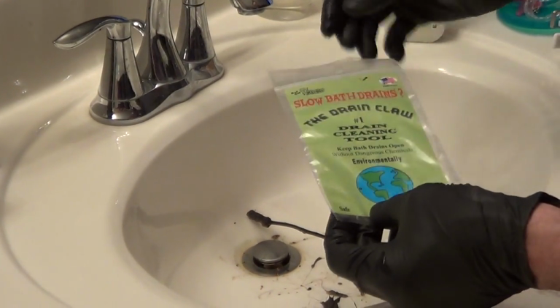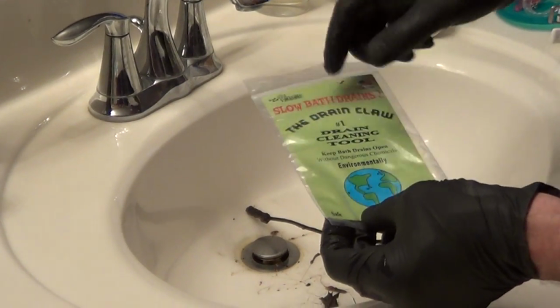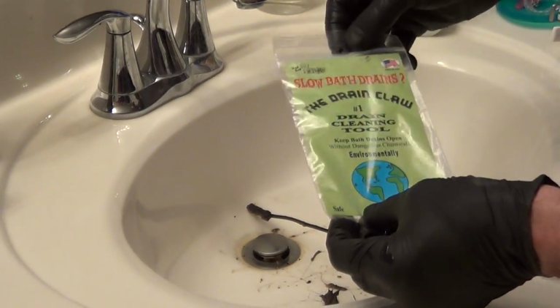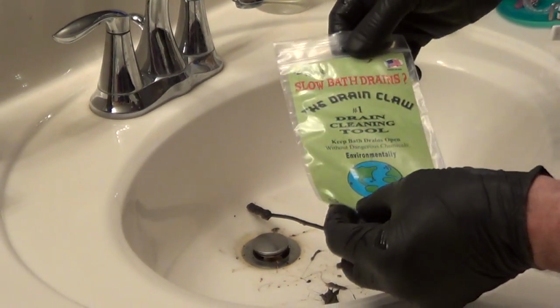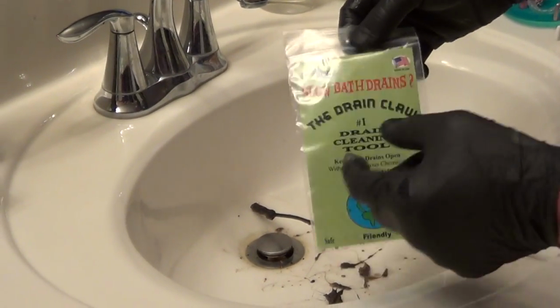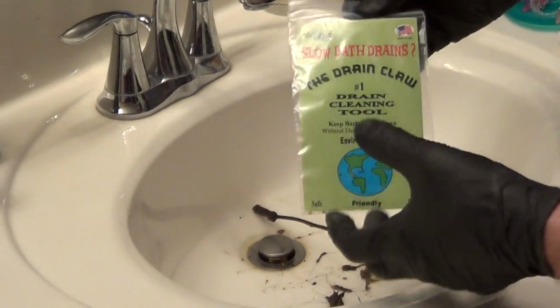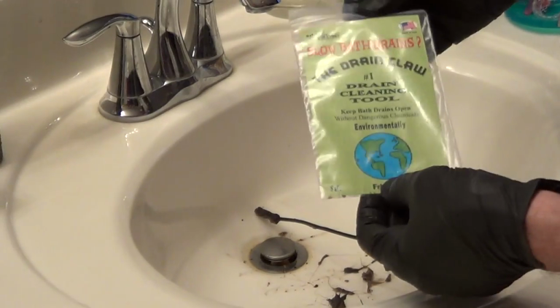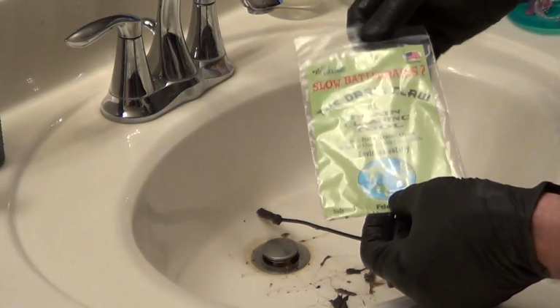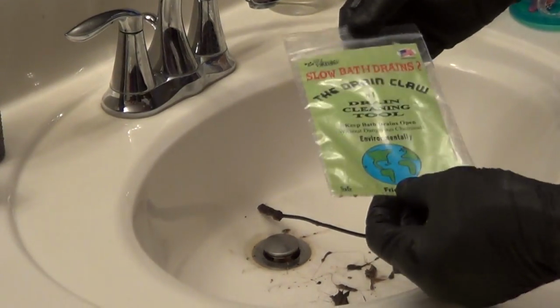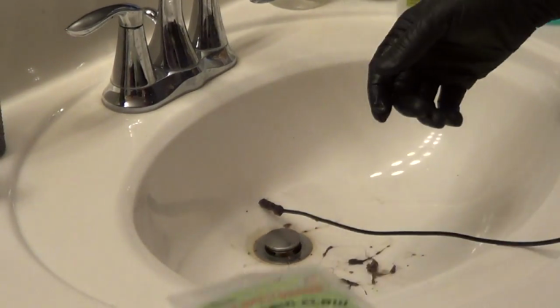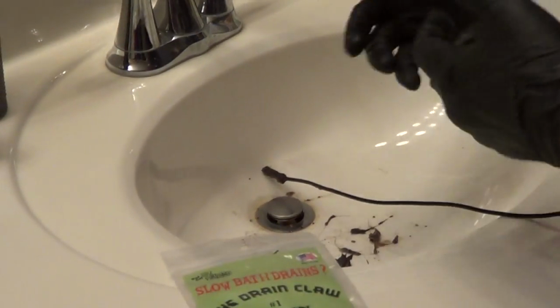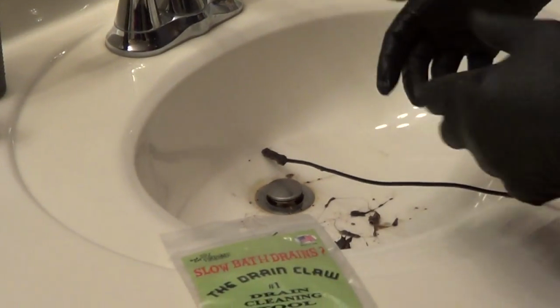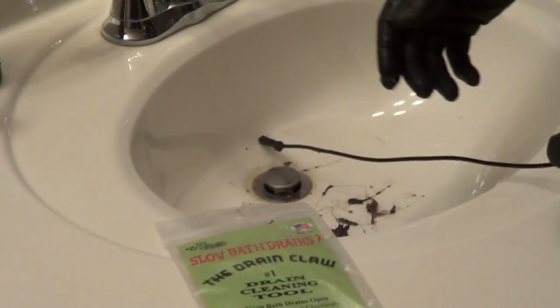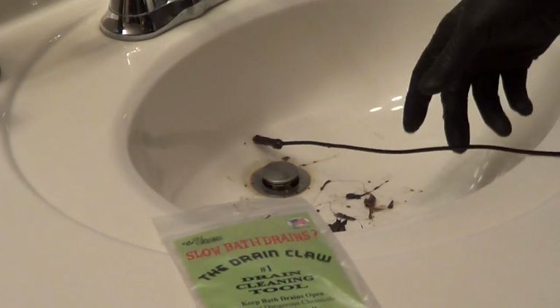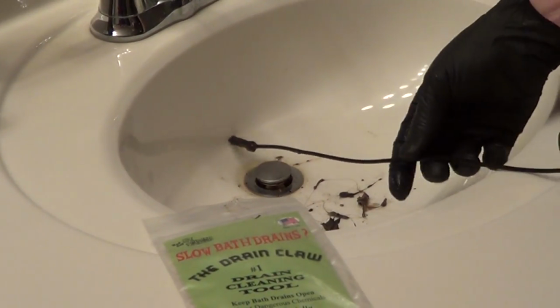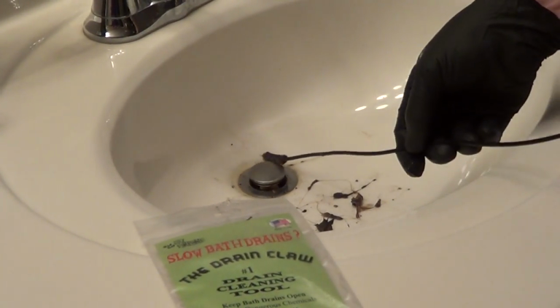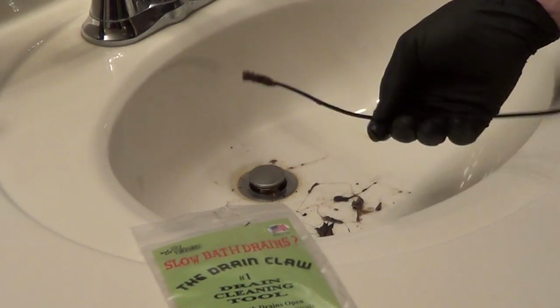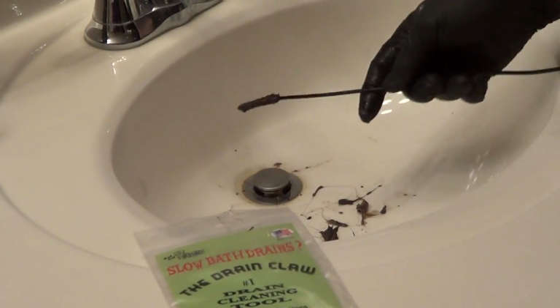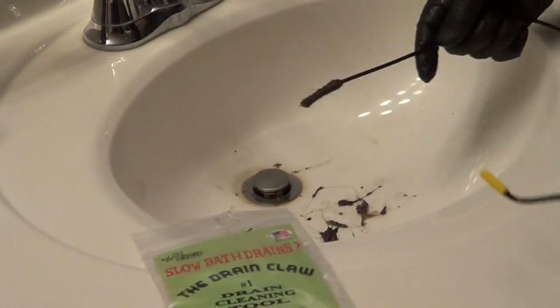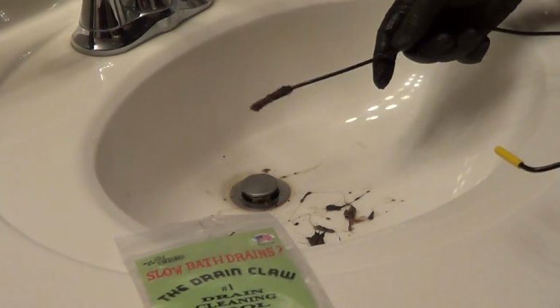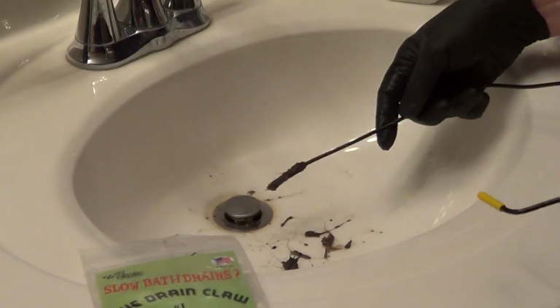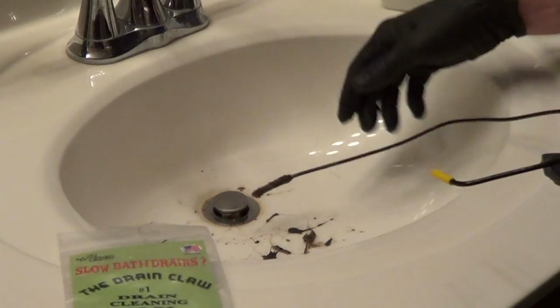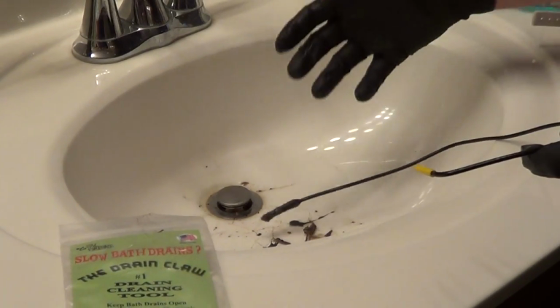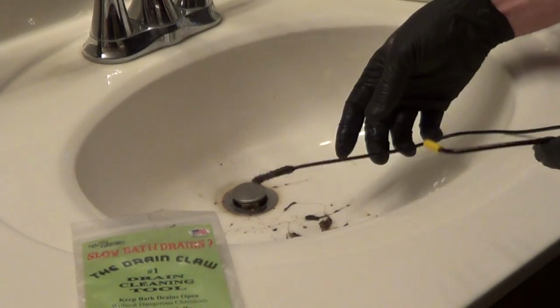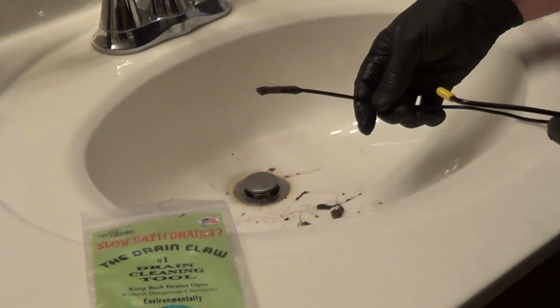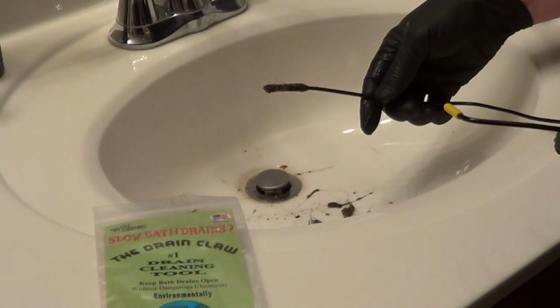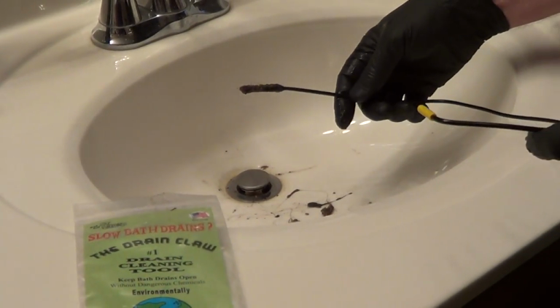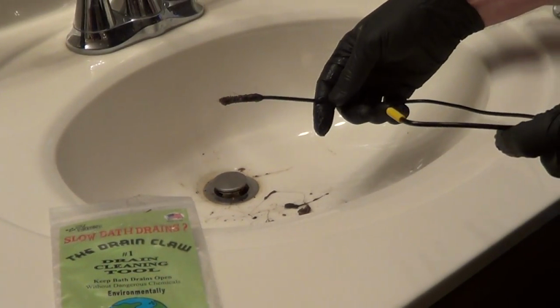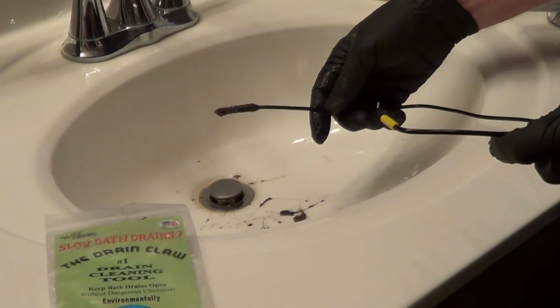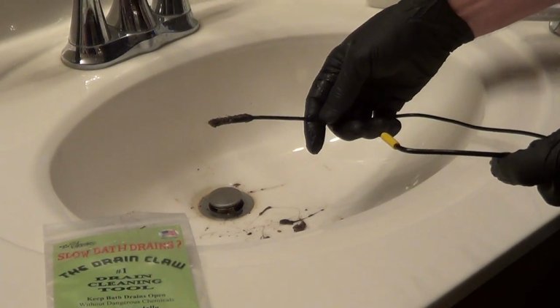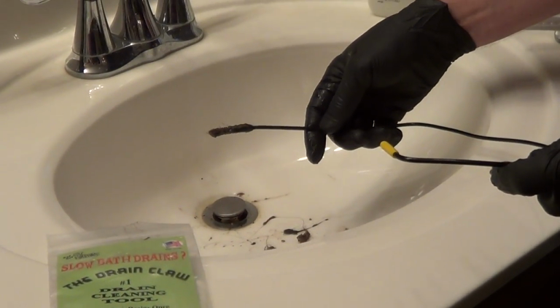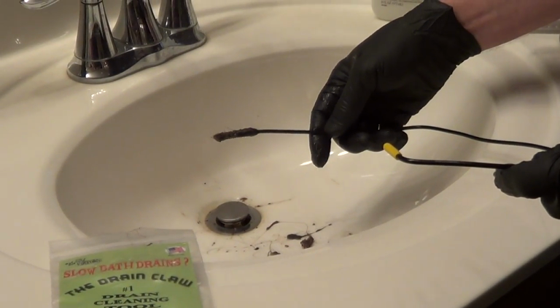We can take out the paper insert, recycle it, and store the drain claw in that pouch. An excellent little tool if you have slow bath sinks because of clogs — you can pick up the drain claw.